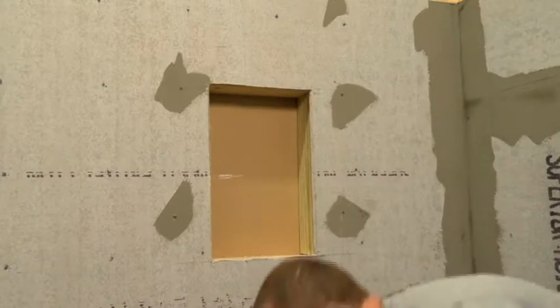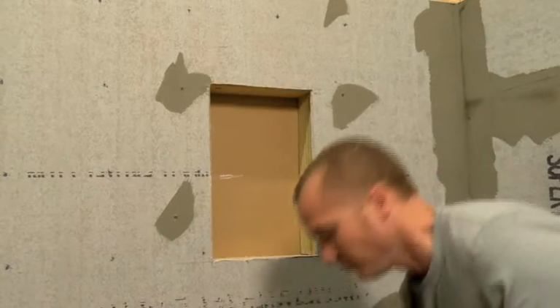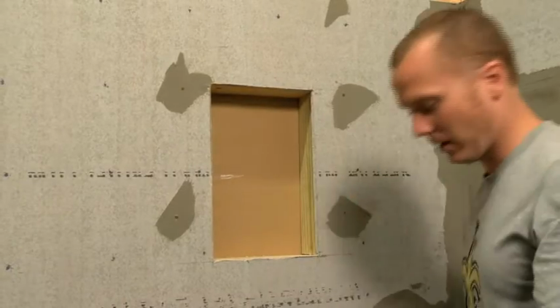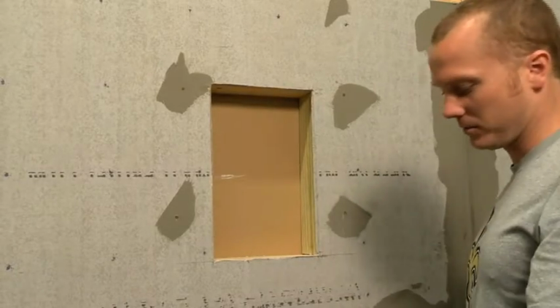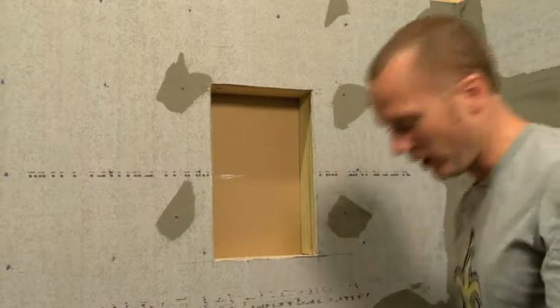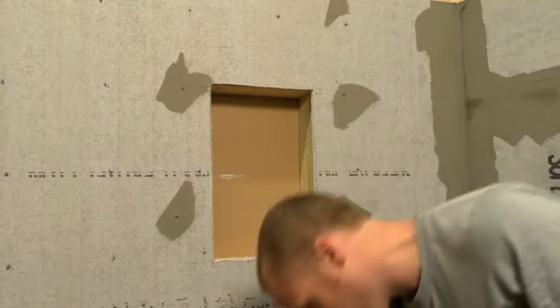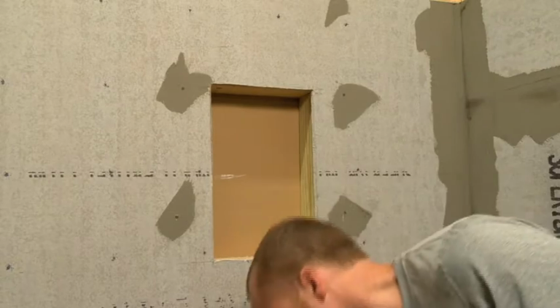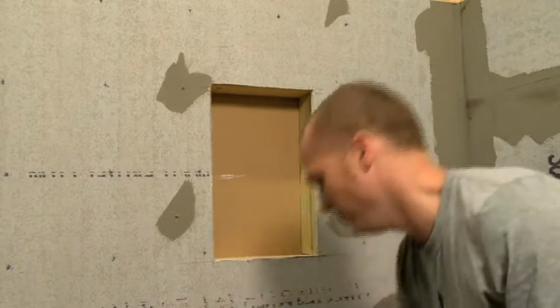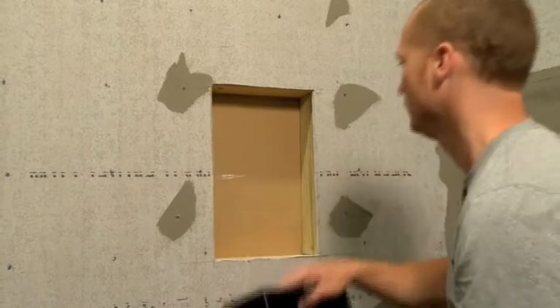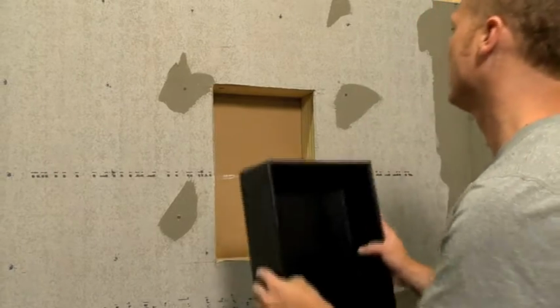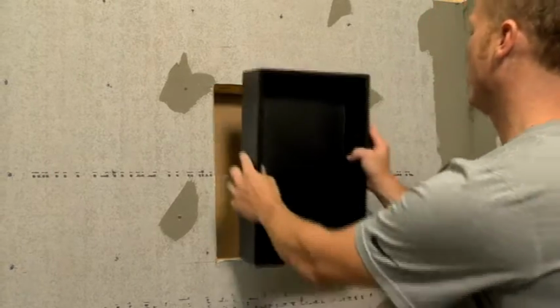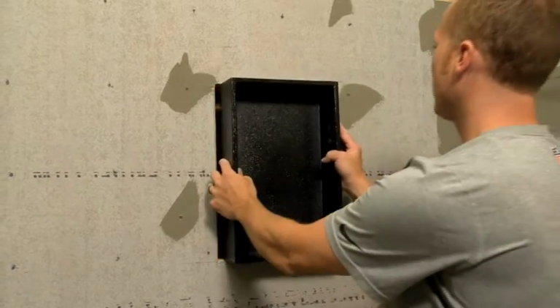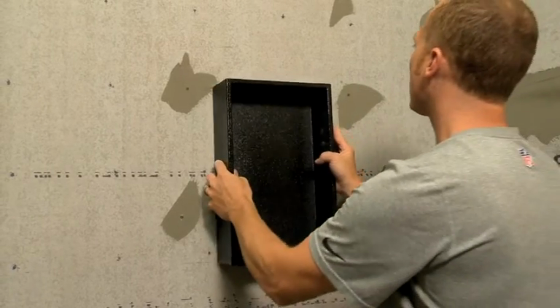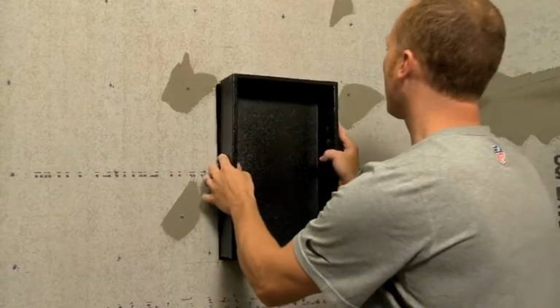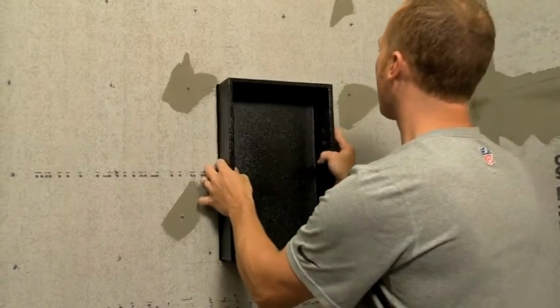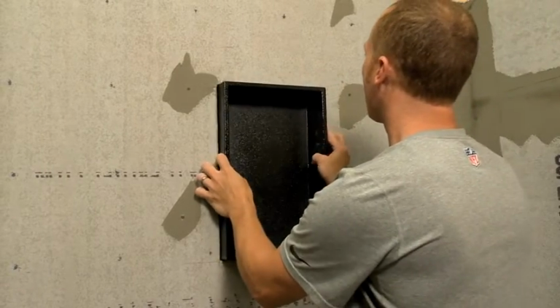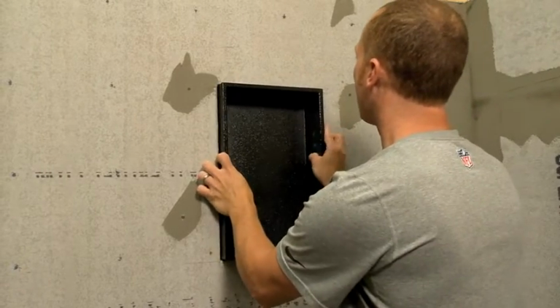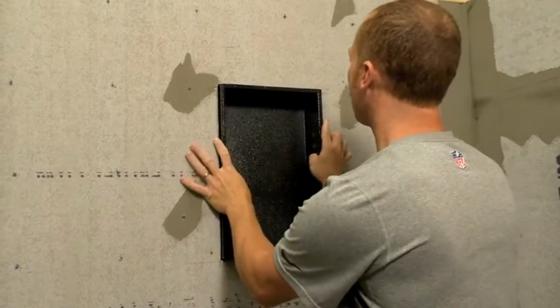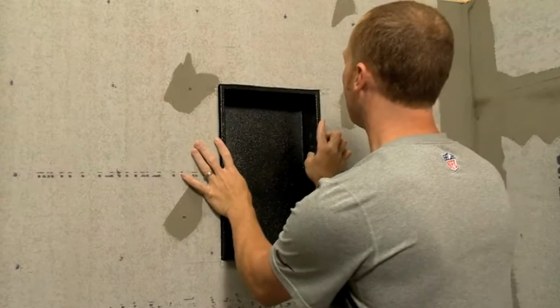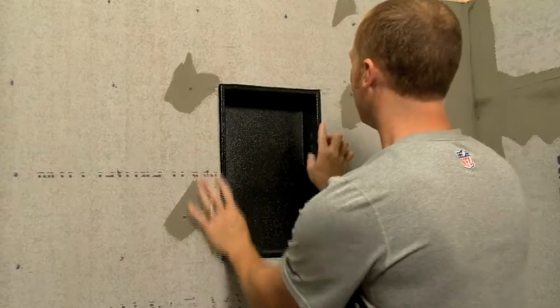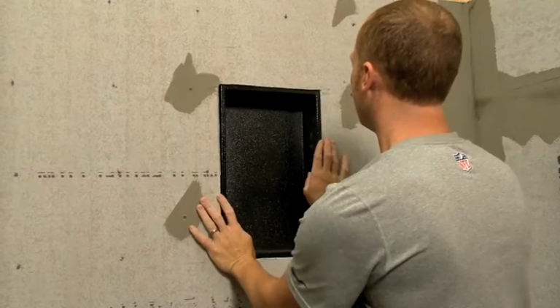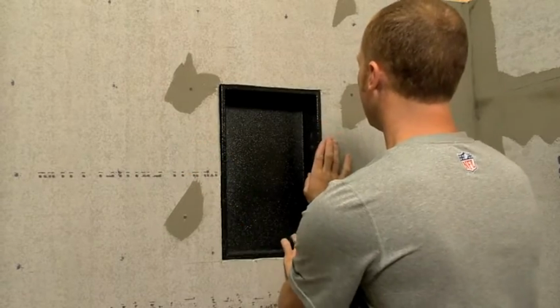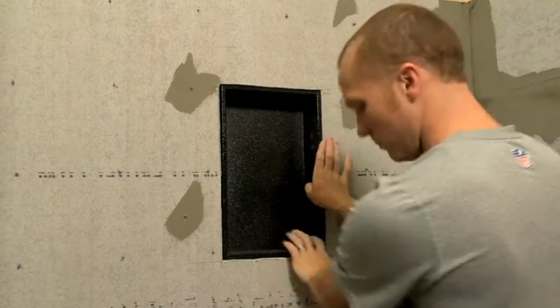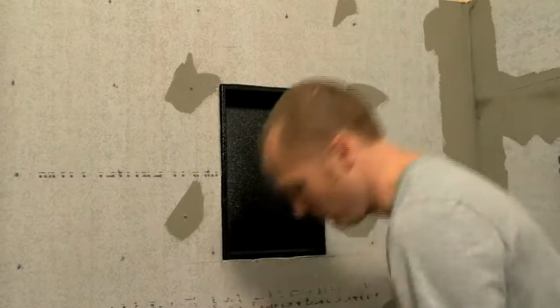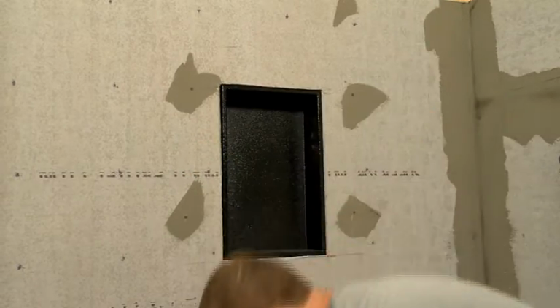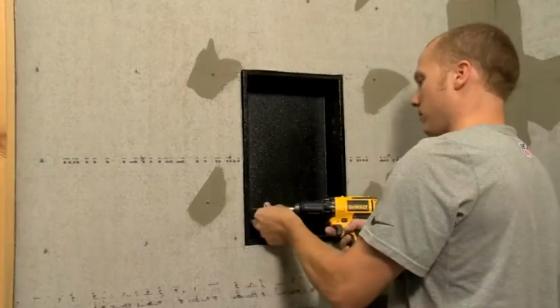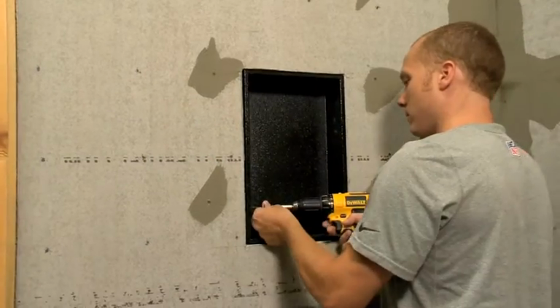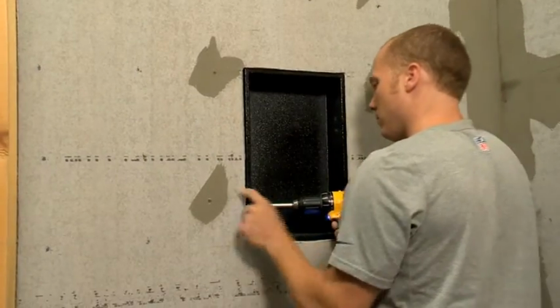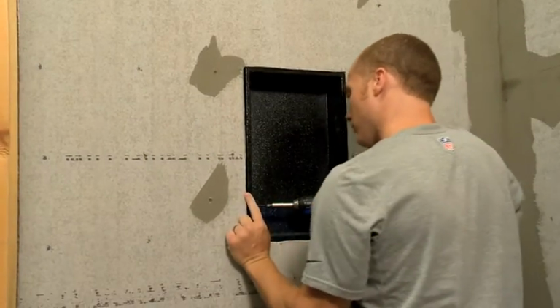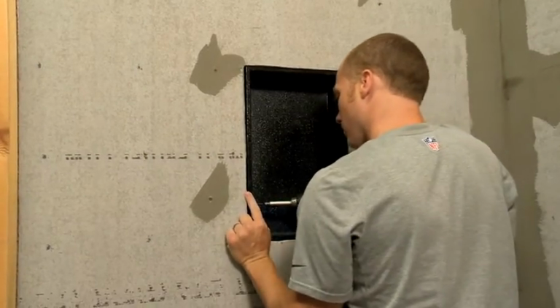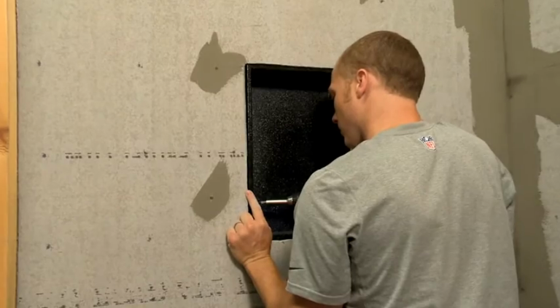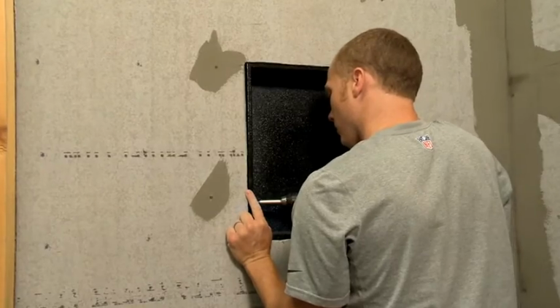To install the niche, you should first hang the backer board, then slide the niche into place. The front edge of the niche should be flush with the backer board. To secure the niche, use screws through the side.